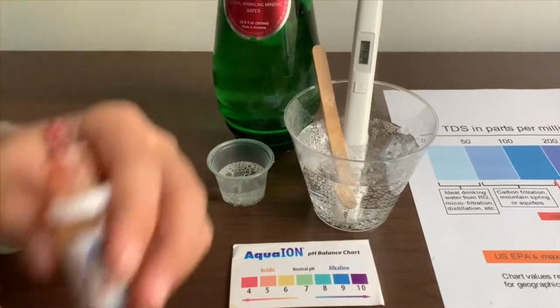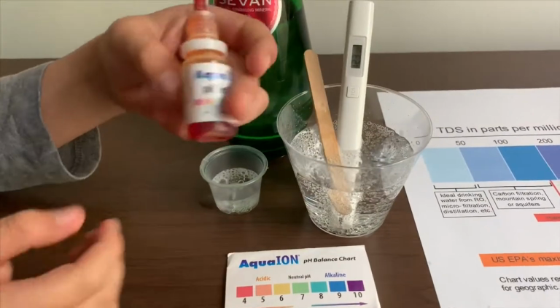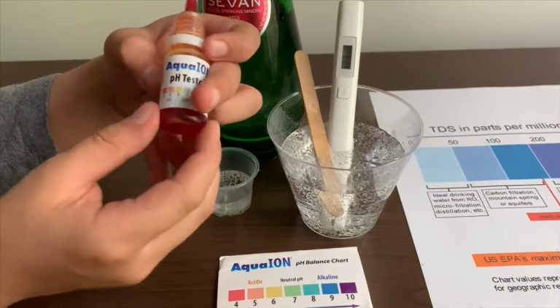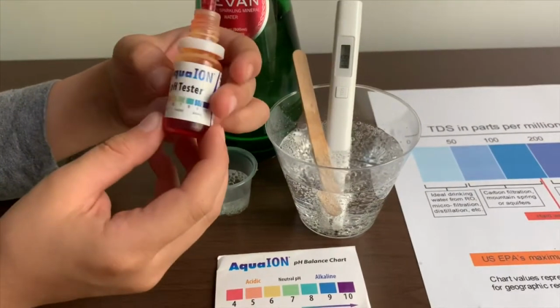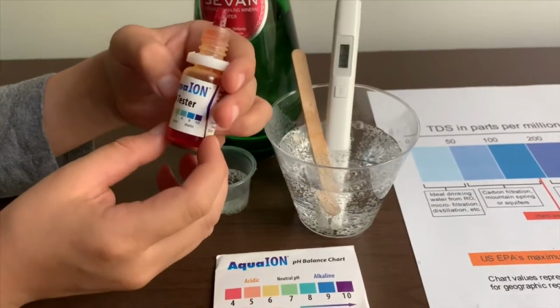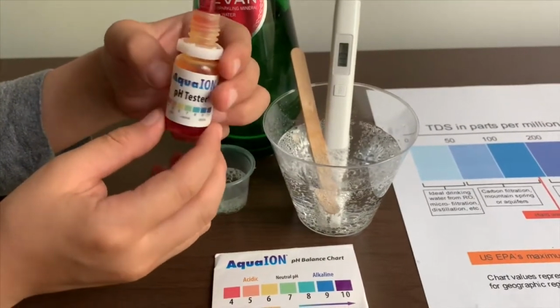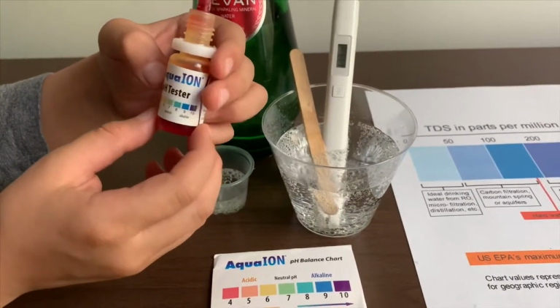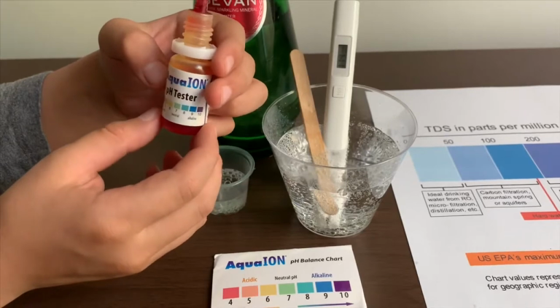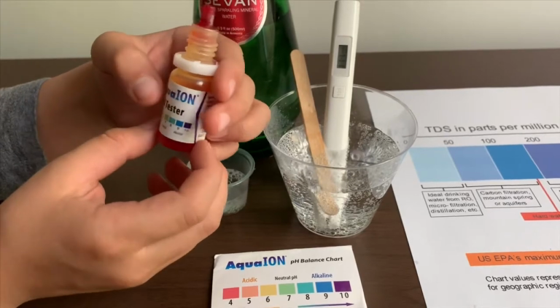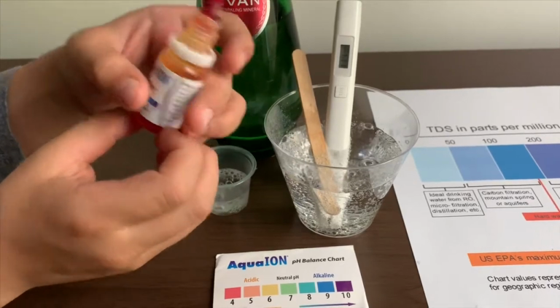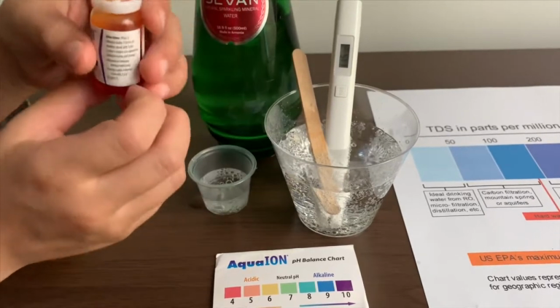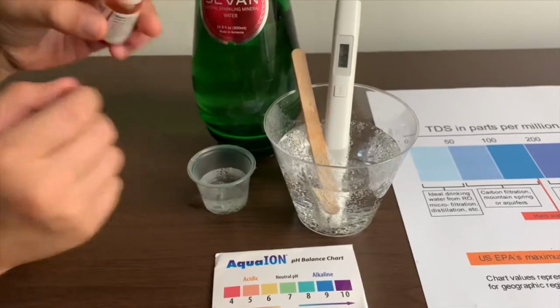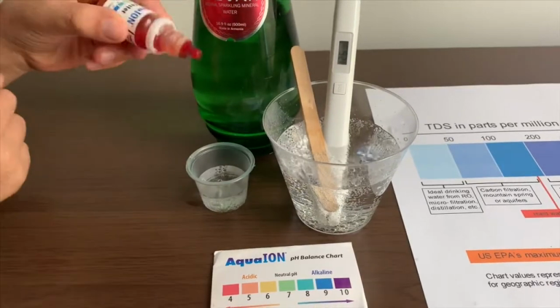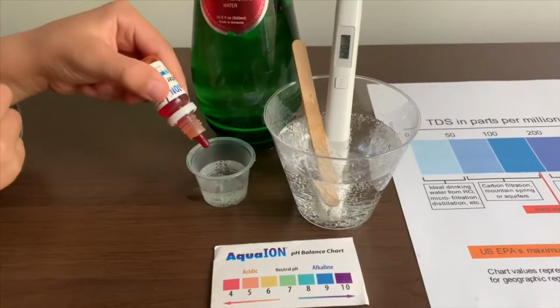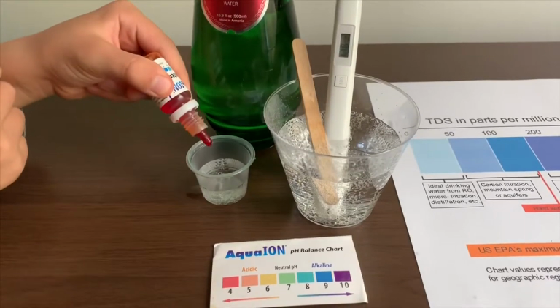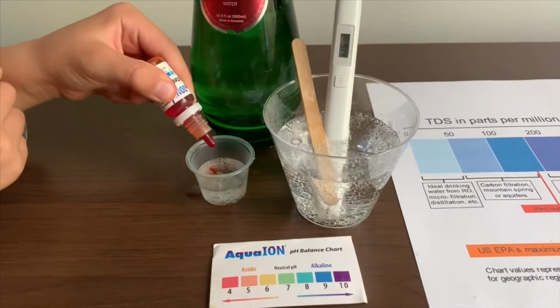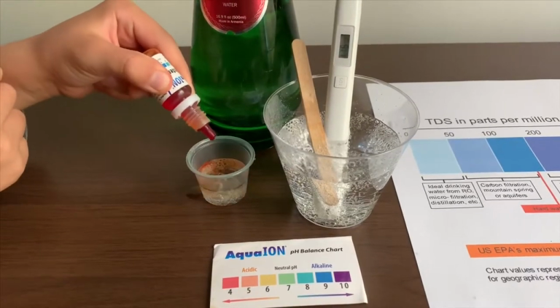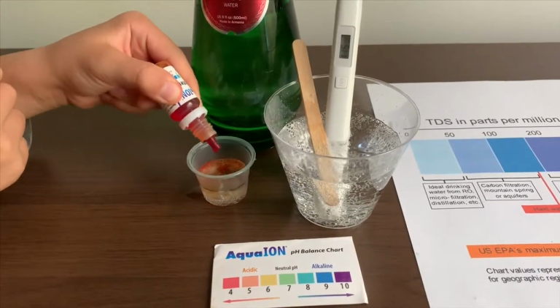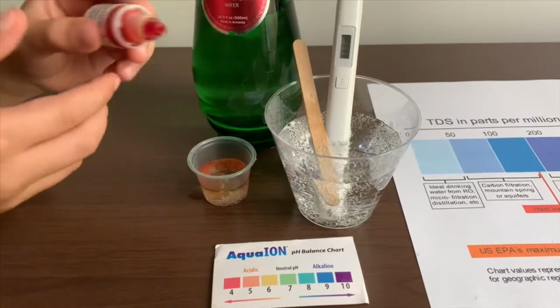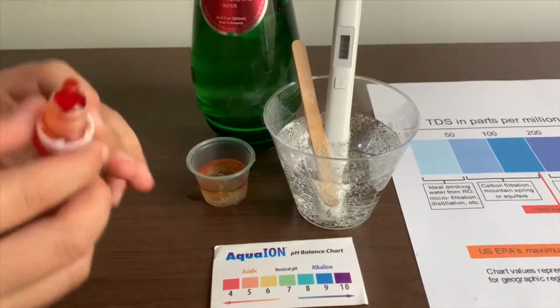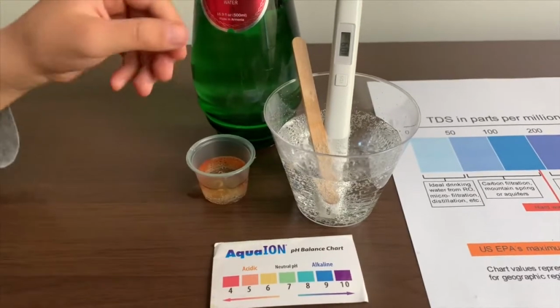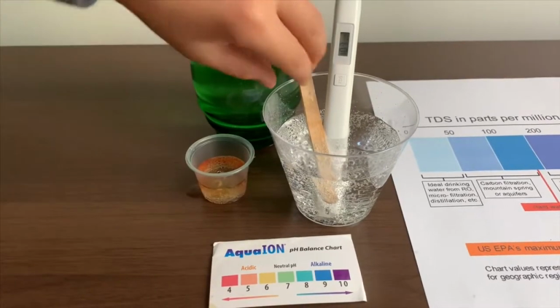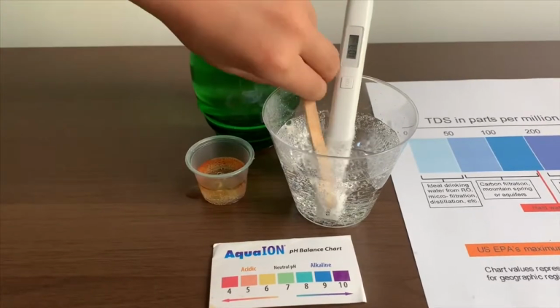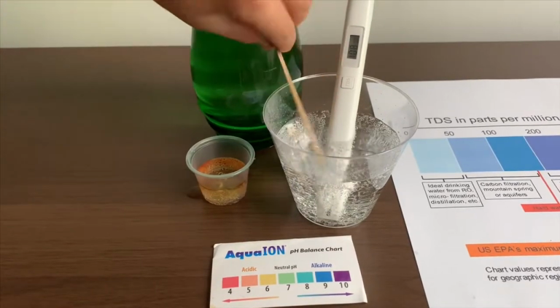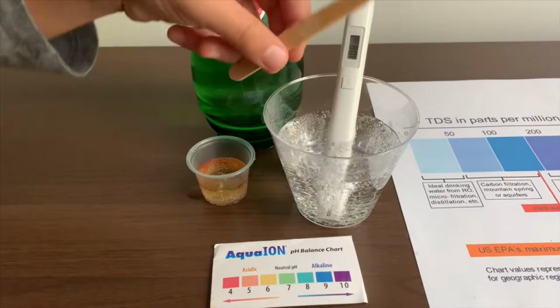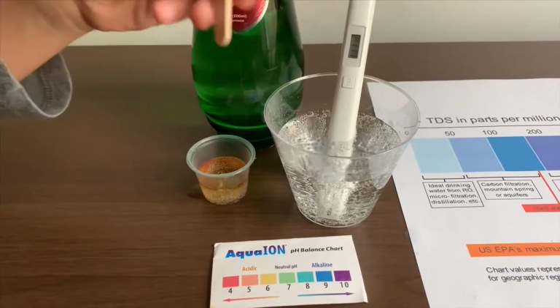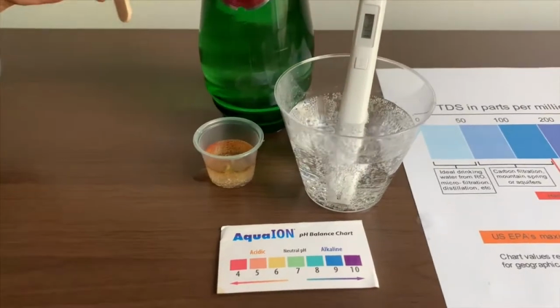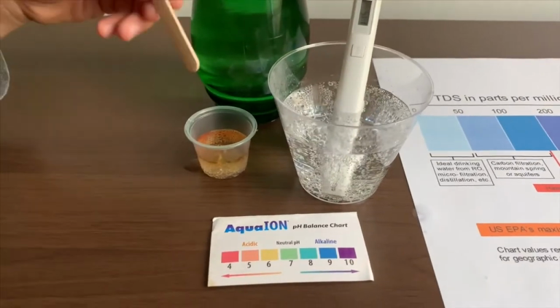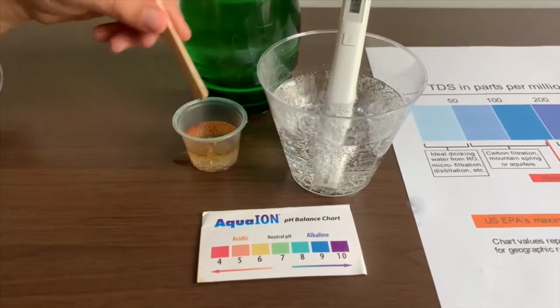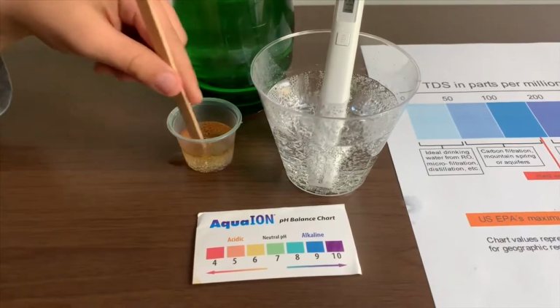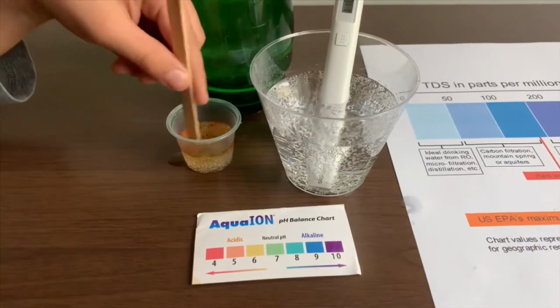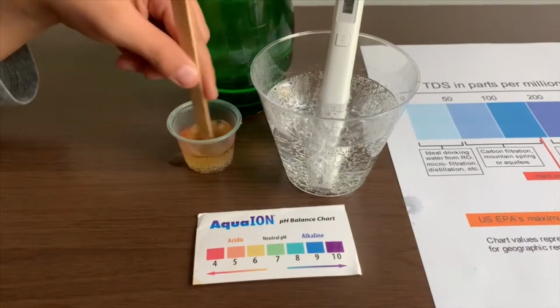If you want to buy this TDS tester, the link is also down below. Only do two drops. Let's stir a little with the other side so we'll get a better result.